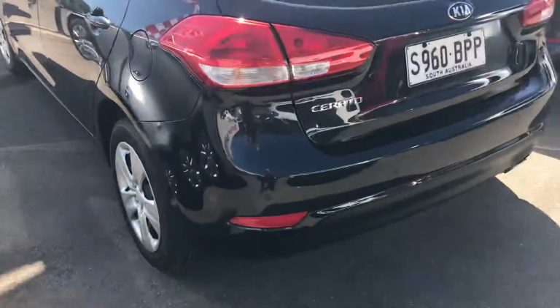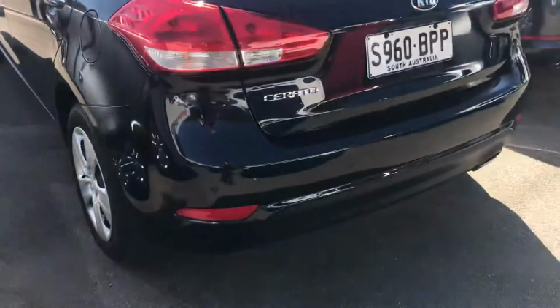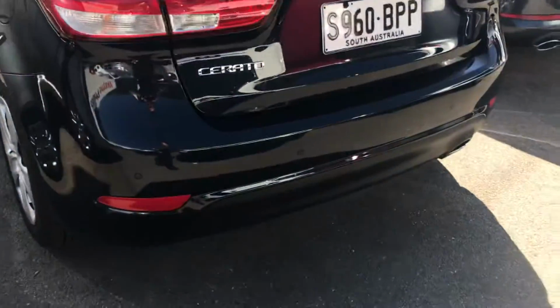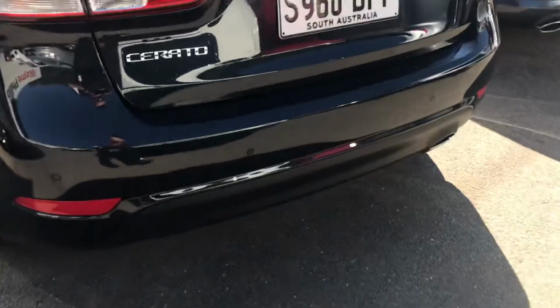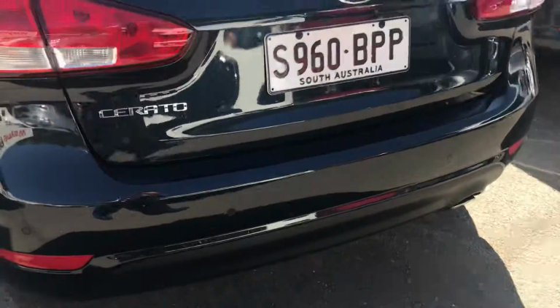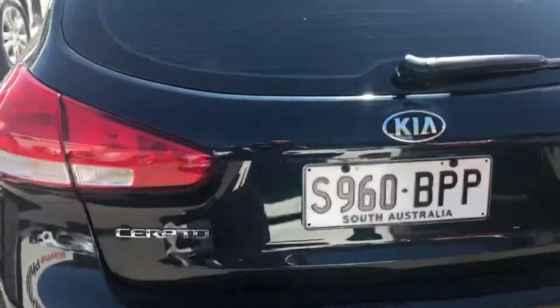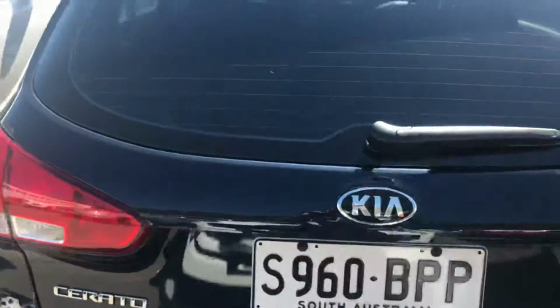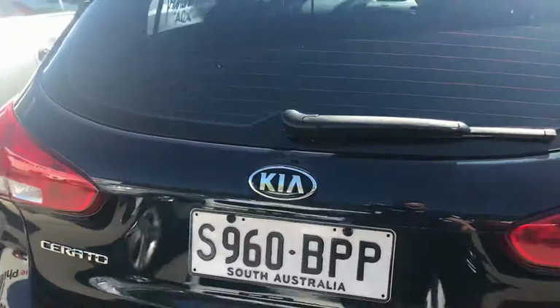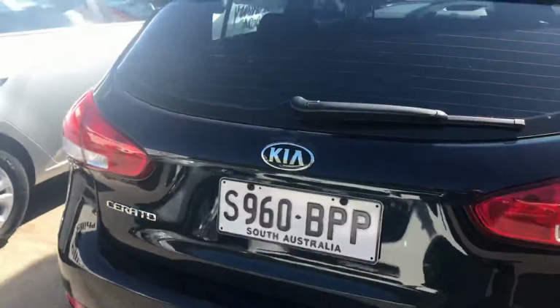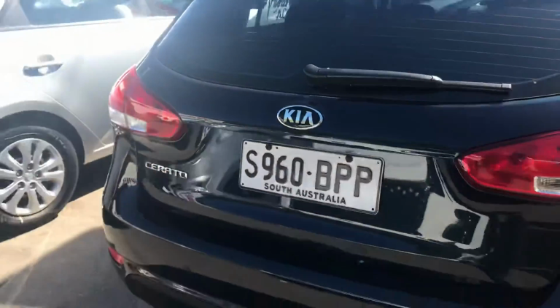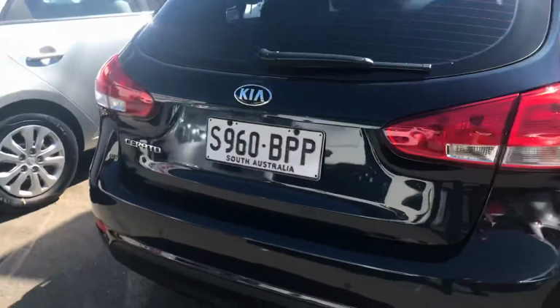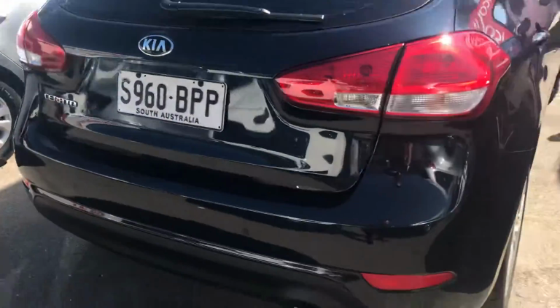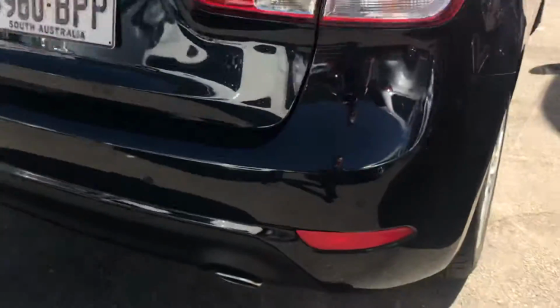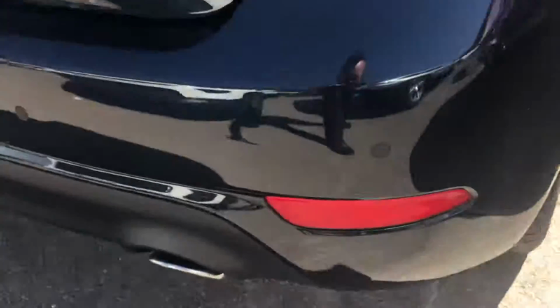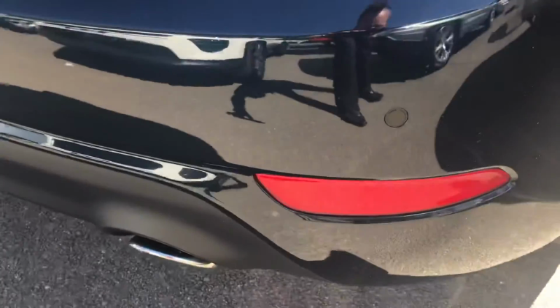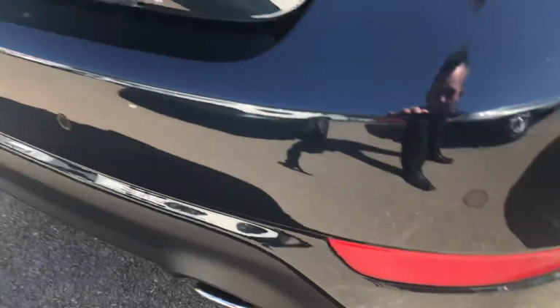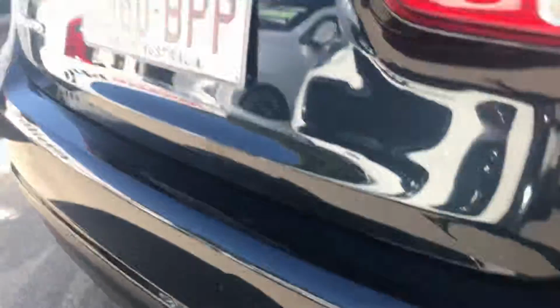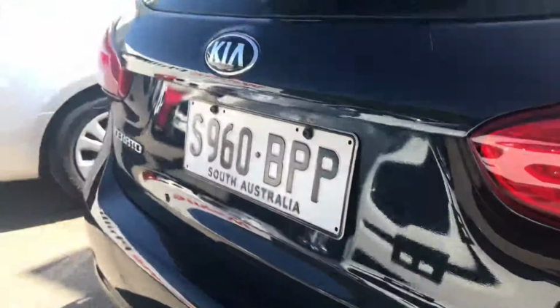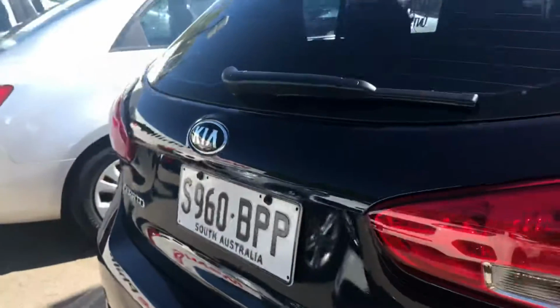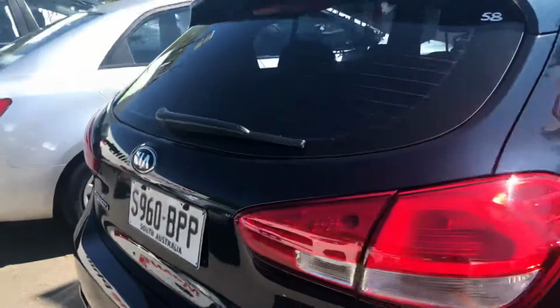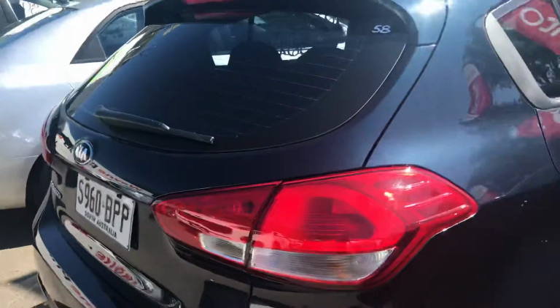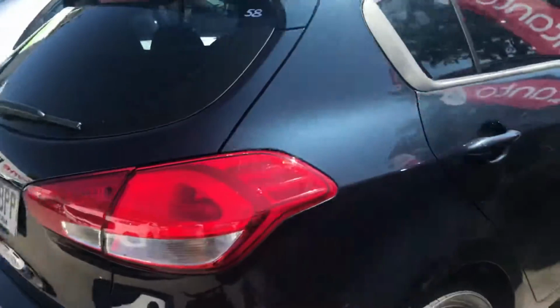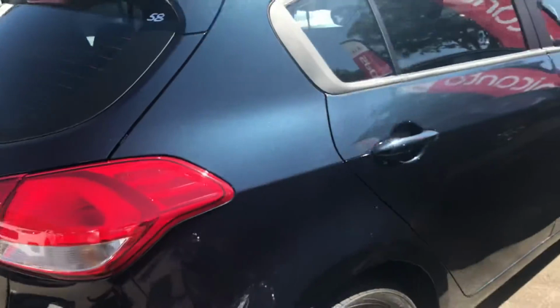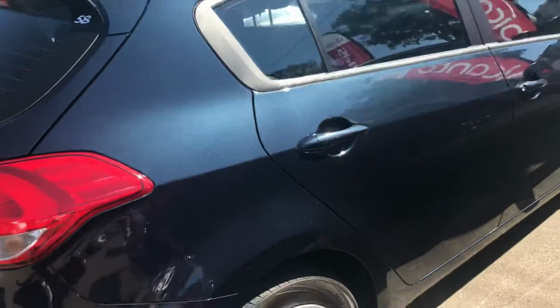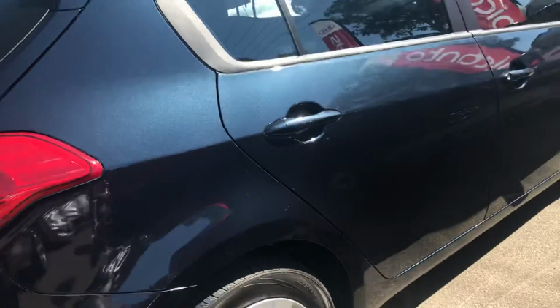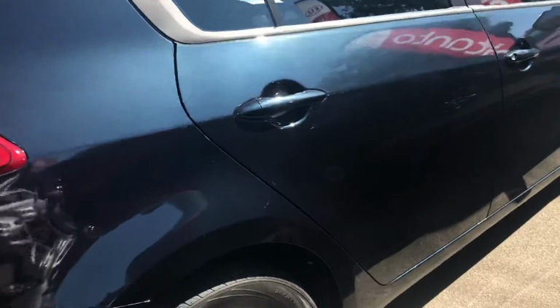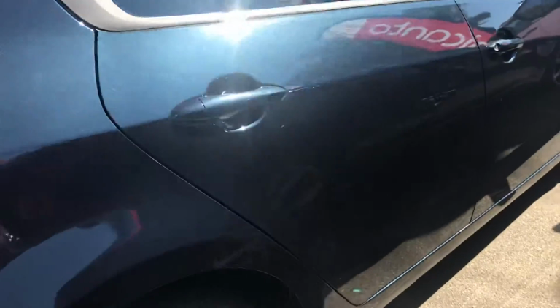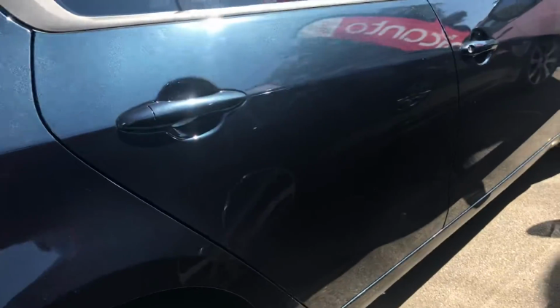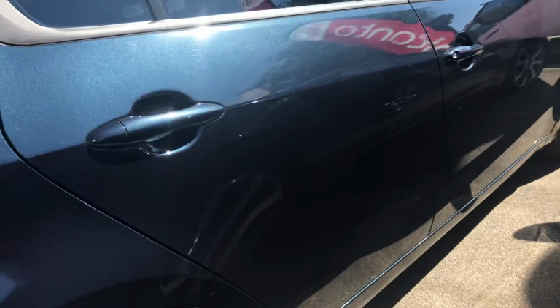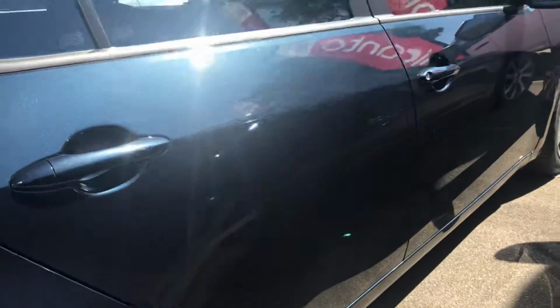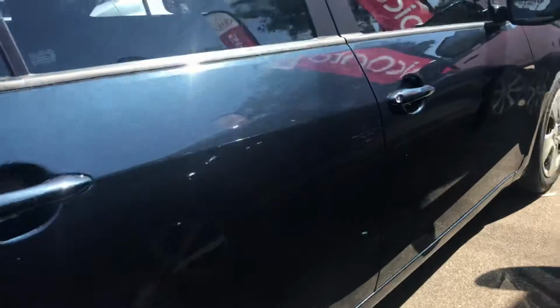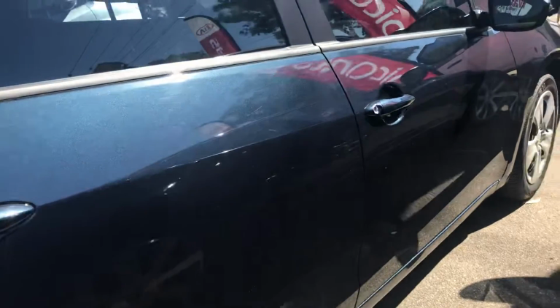On the outside, there's not a mark on it, so I'll keep walking around to show you. Got all your sensors on the back — camera will be in there, we'll get to that in a minute. You can really see the blue coming out here on this side where the sun is.